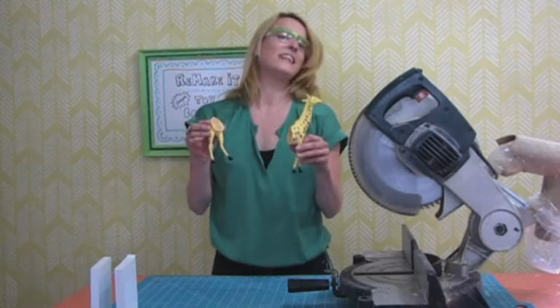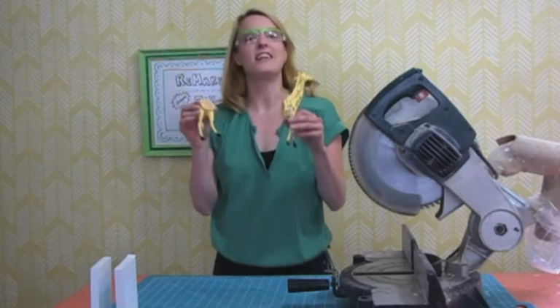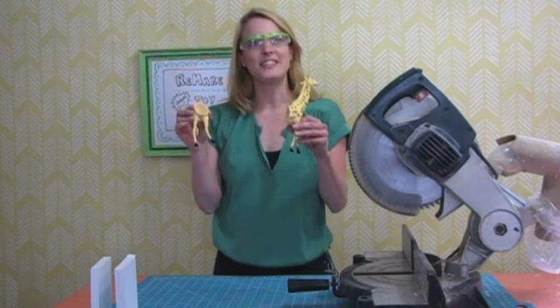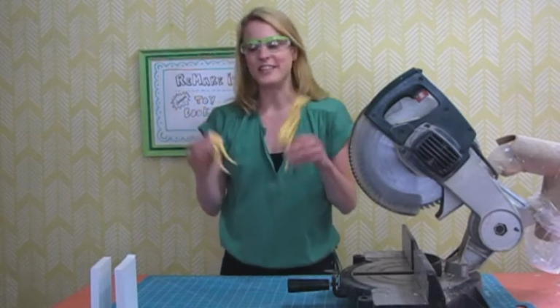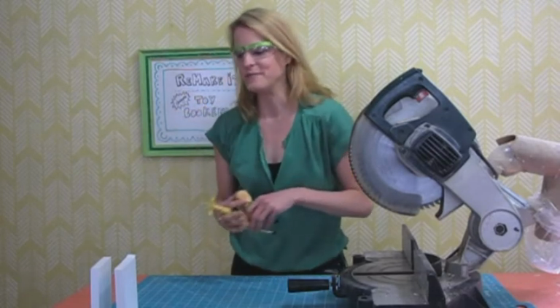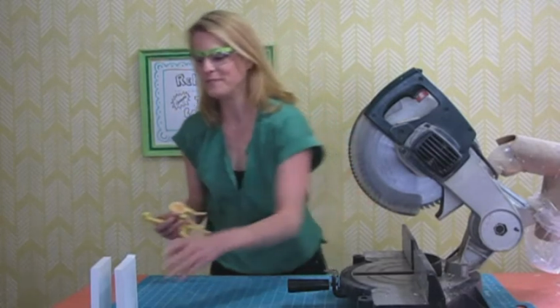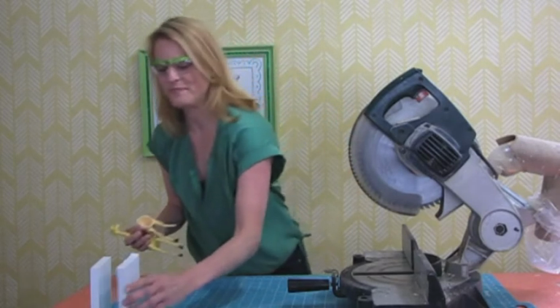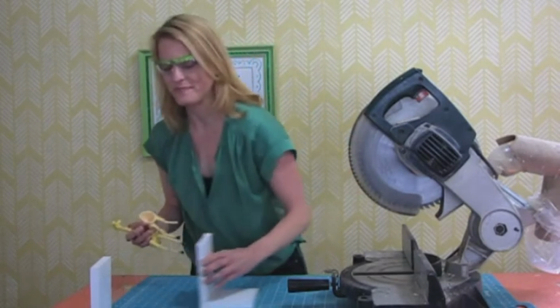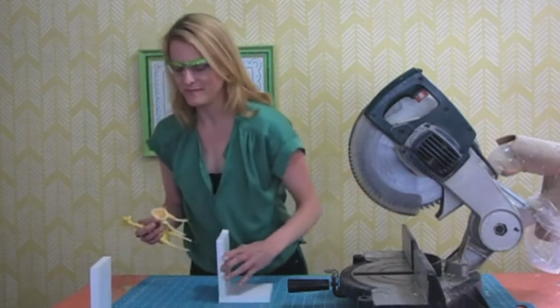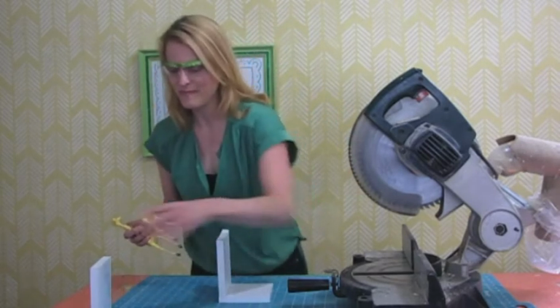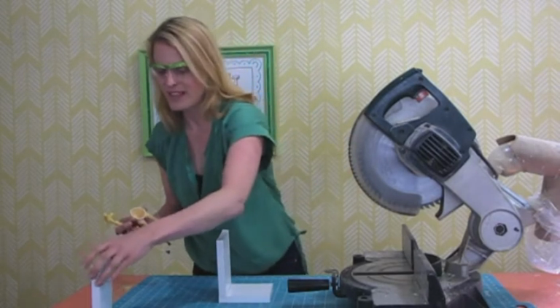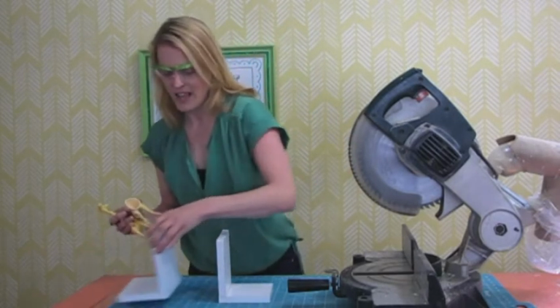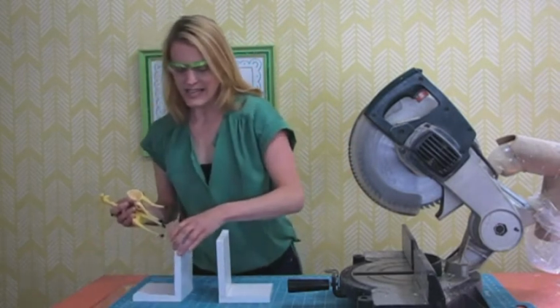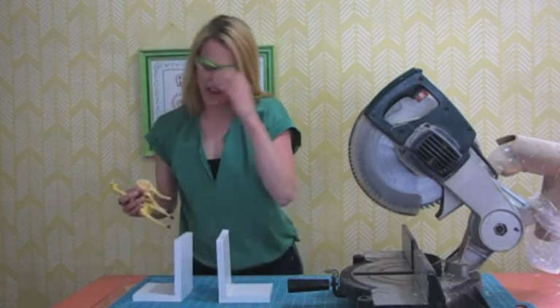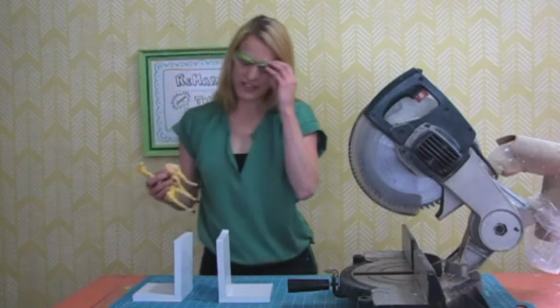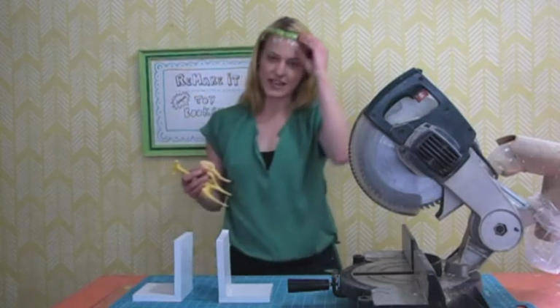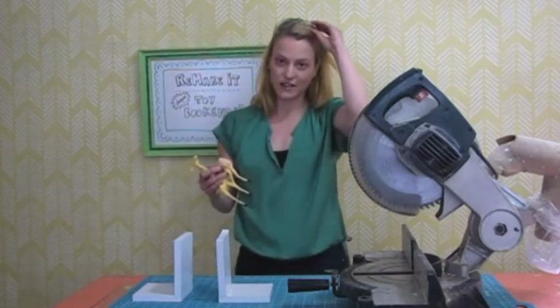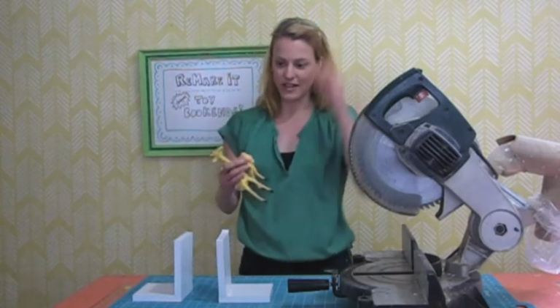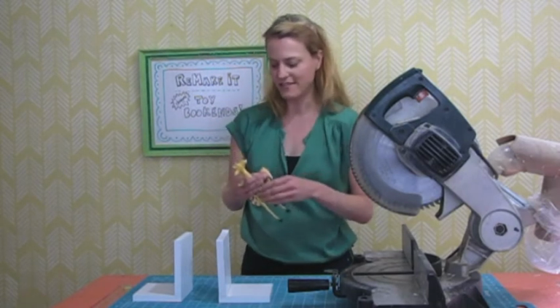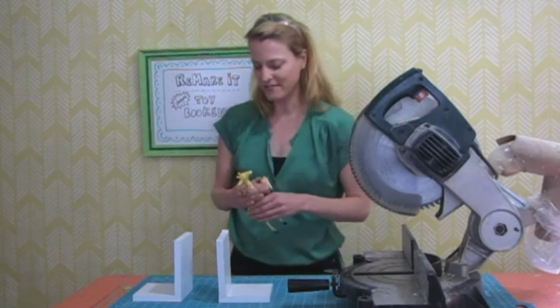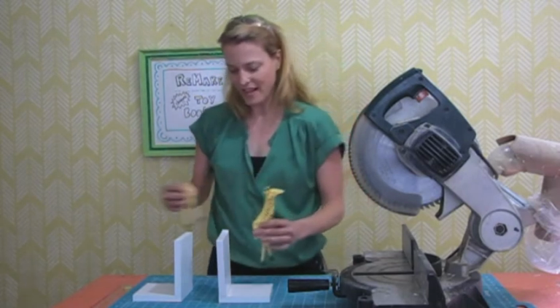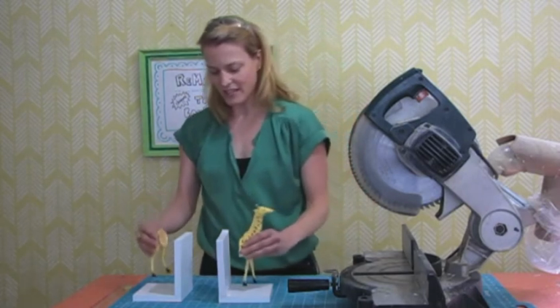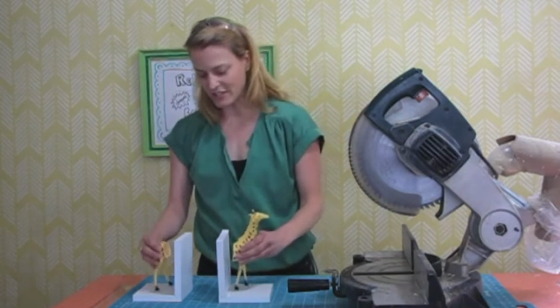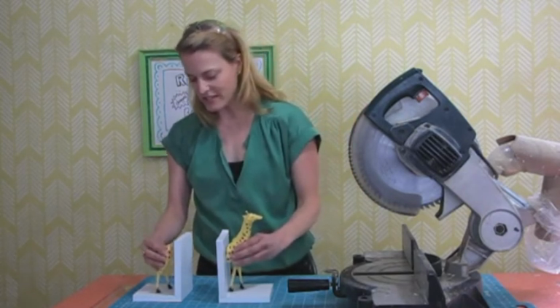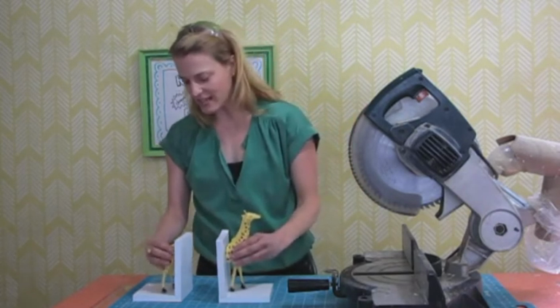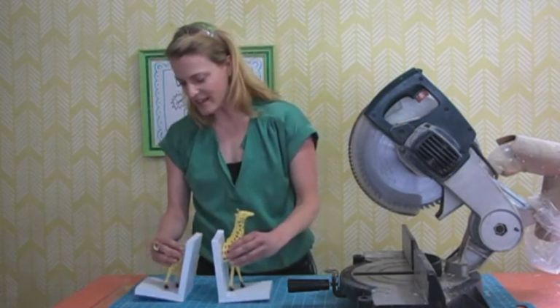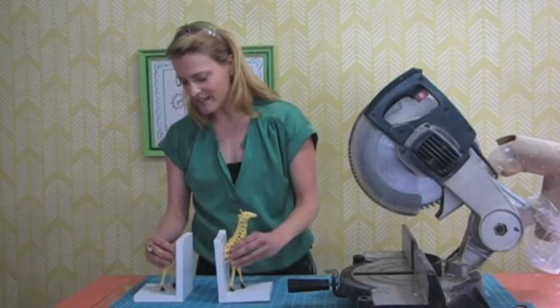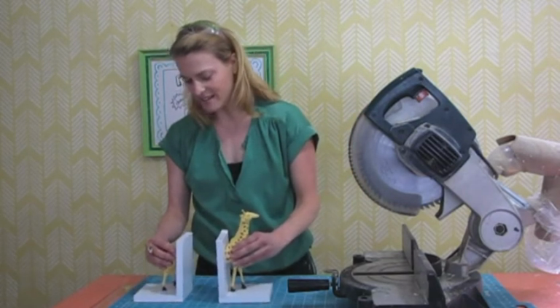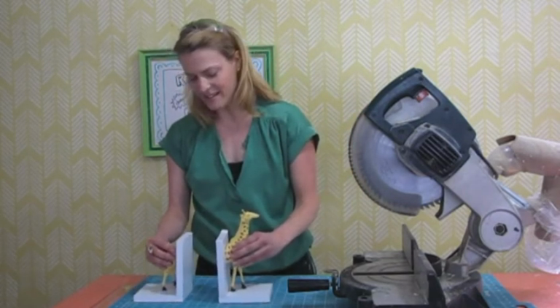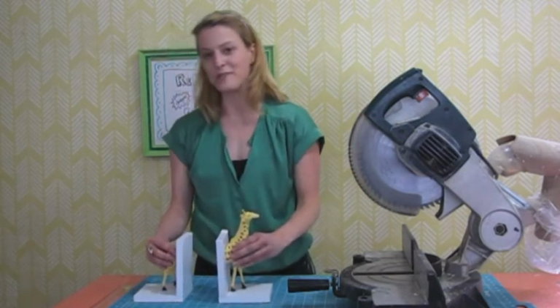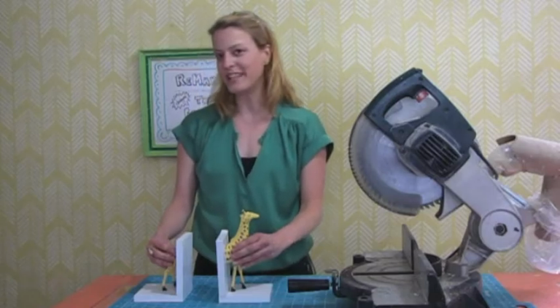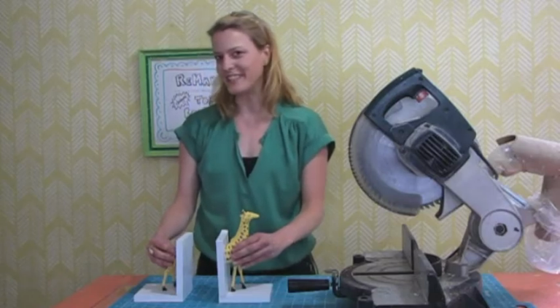And that's all there is to it. Now I'm going to take a hot glue gun and just glue these guys on, and your bookends are done.